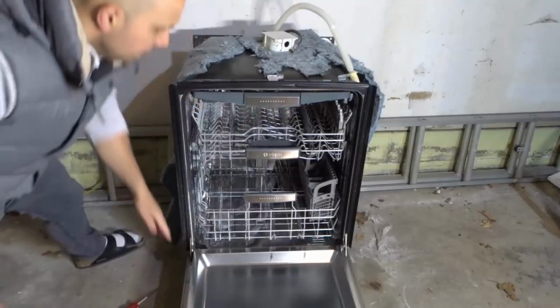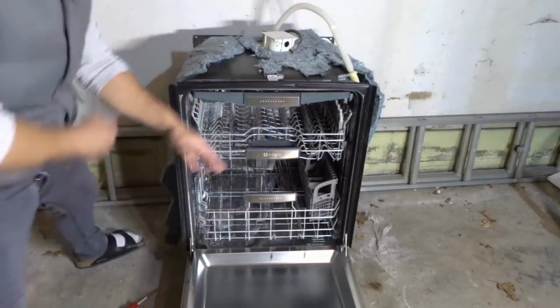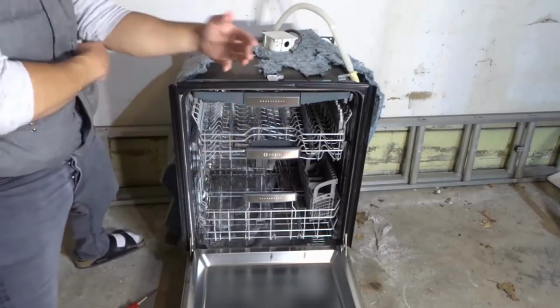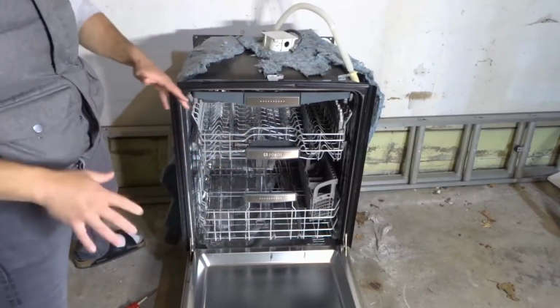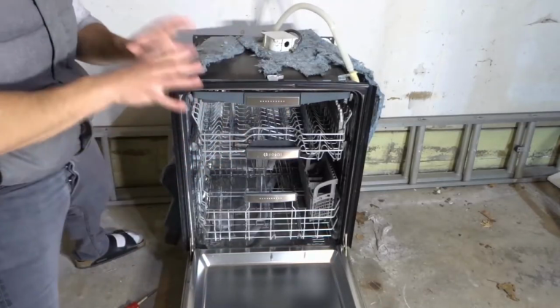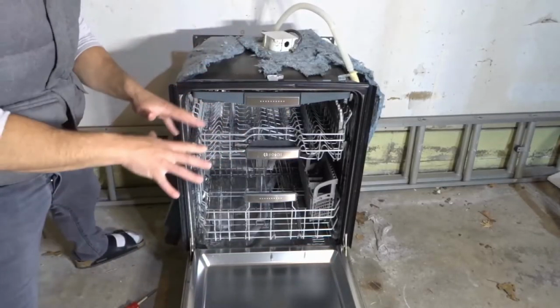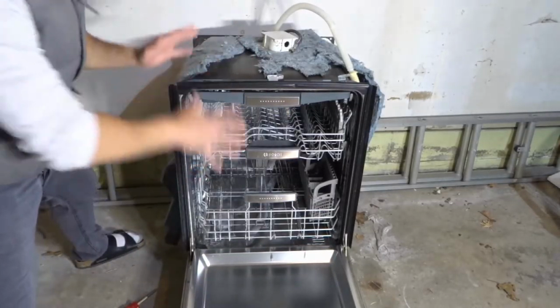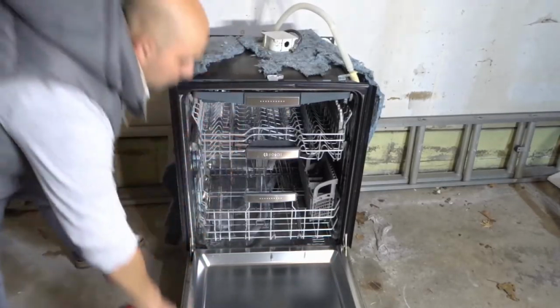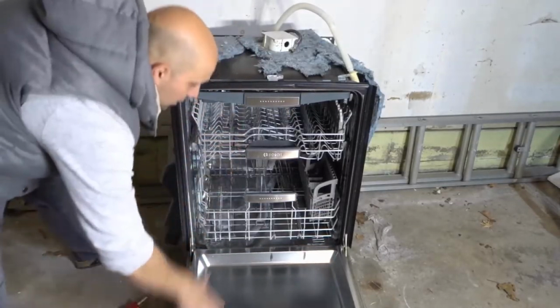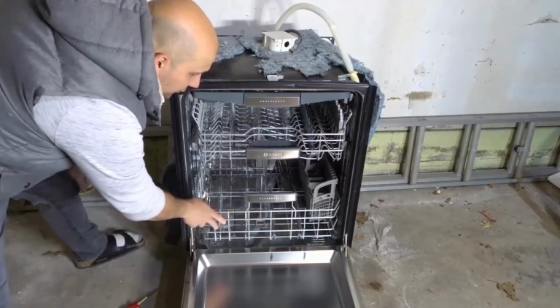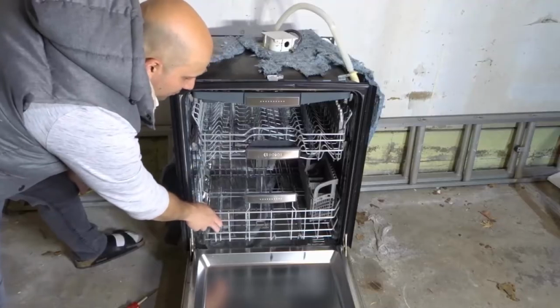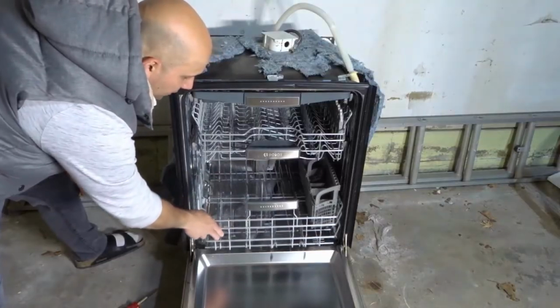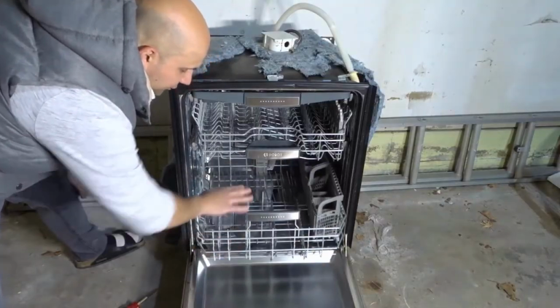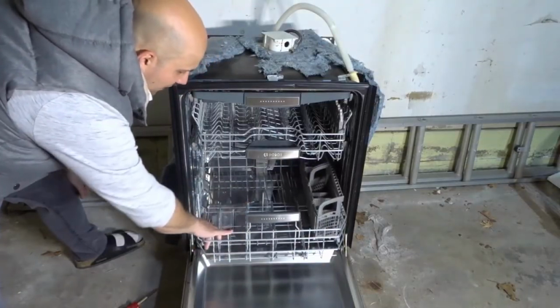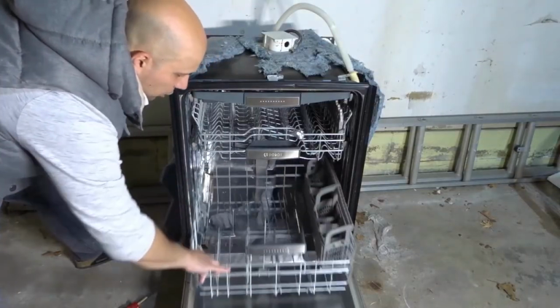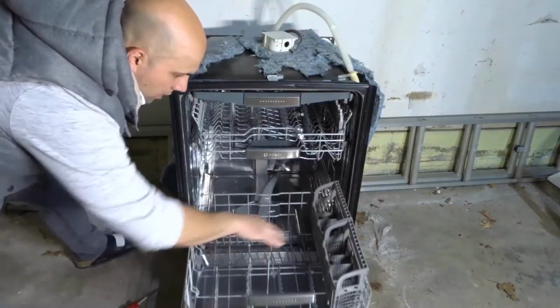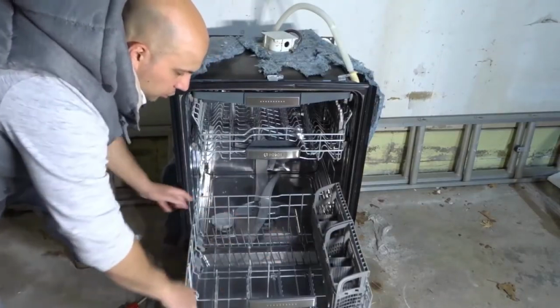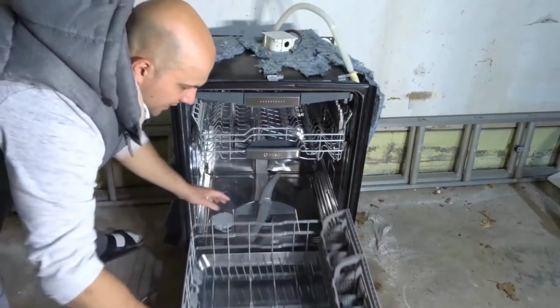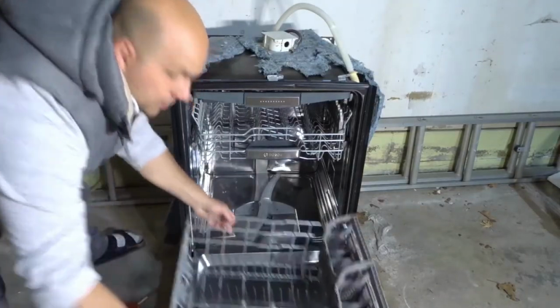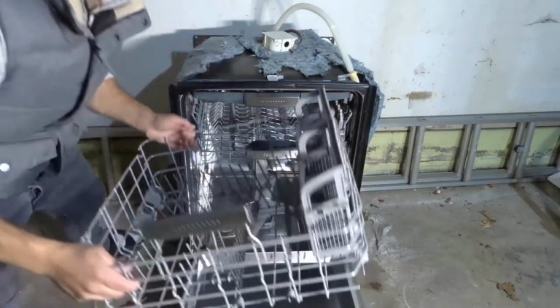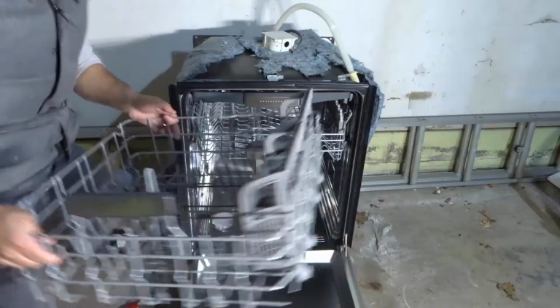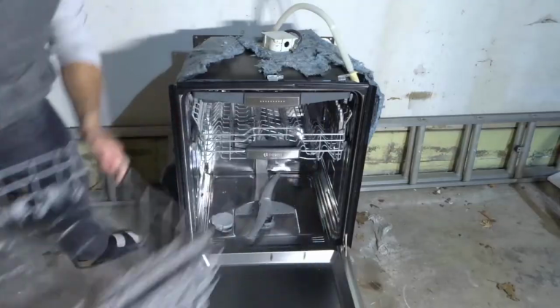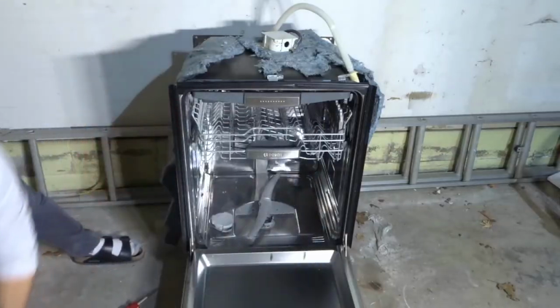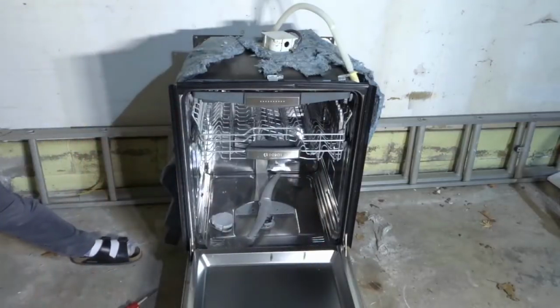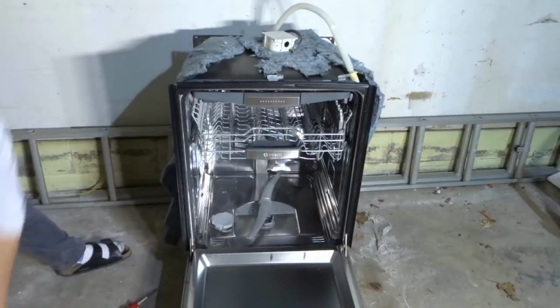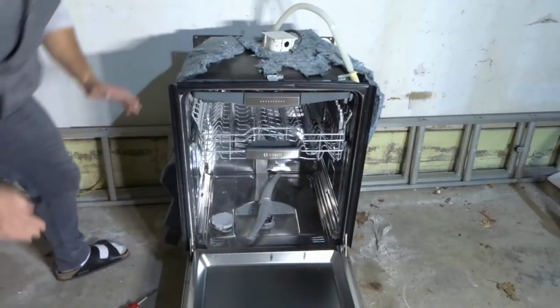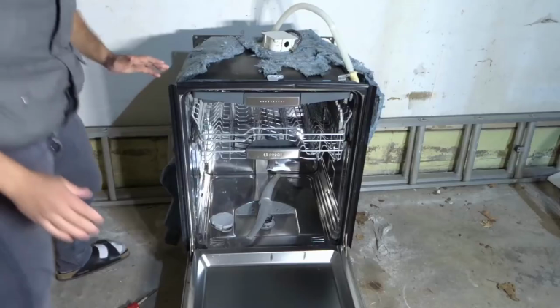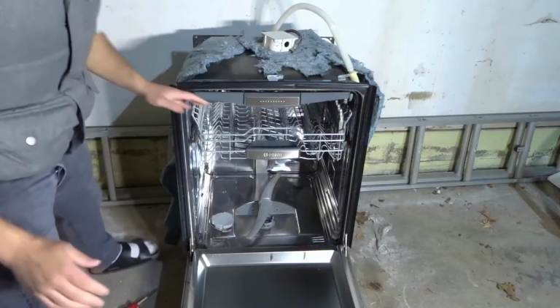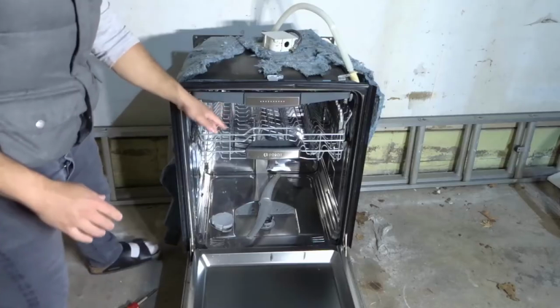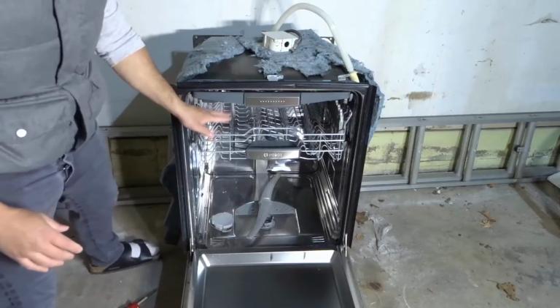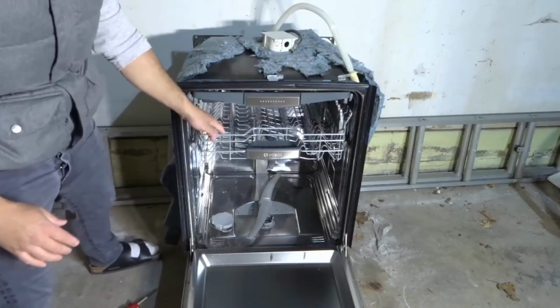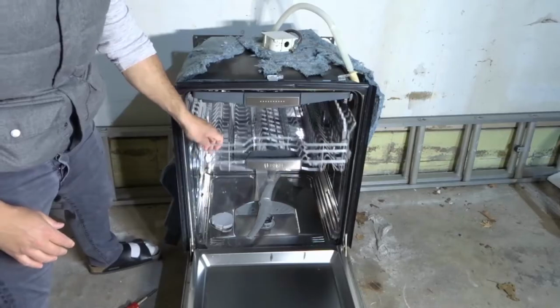For most dishwashers the bottom rack will just slide right out. It slides along the door right here and you can just remove it just like that.